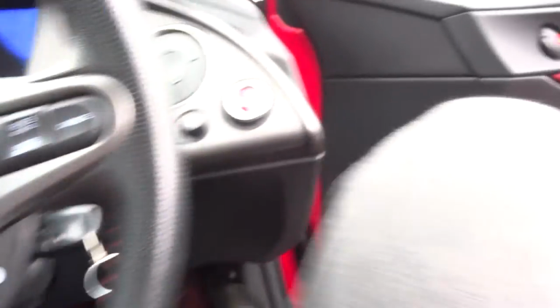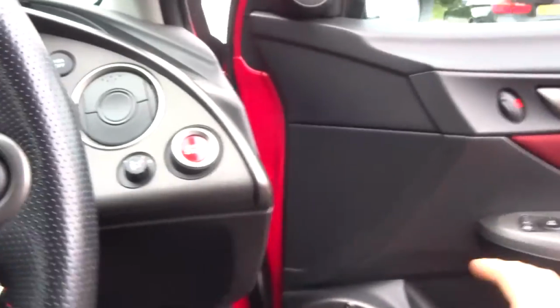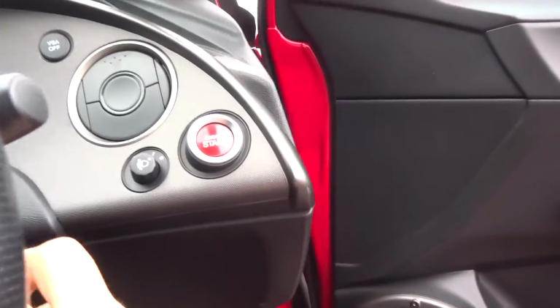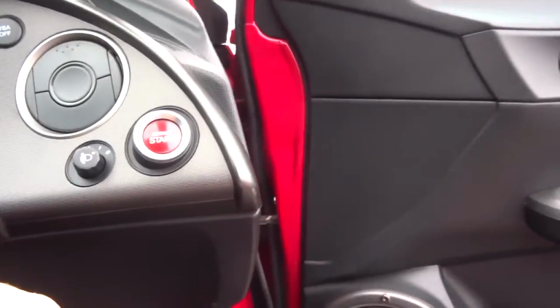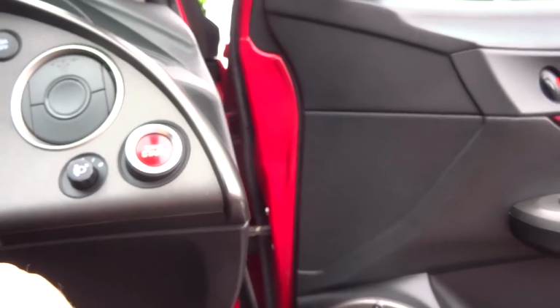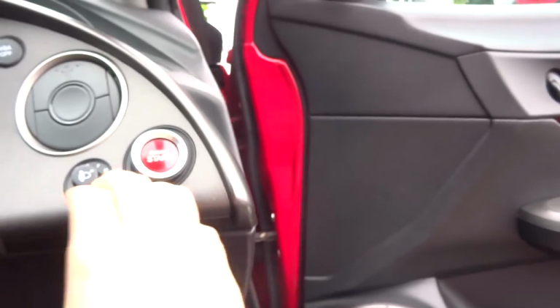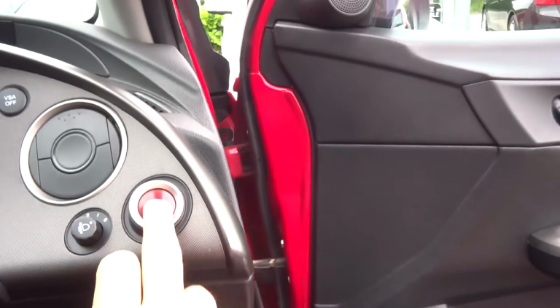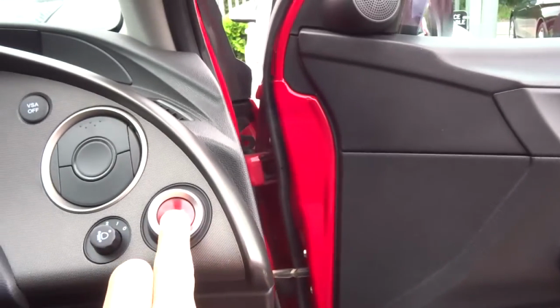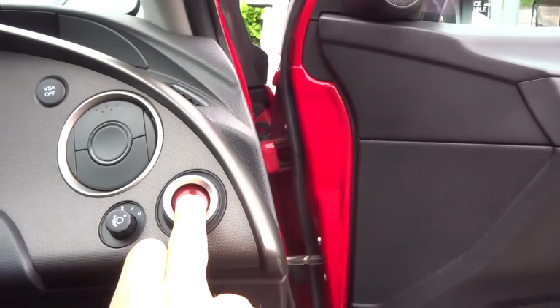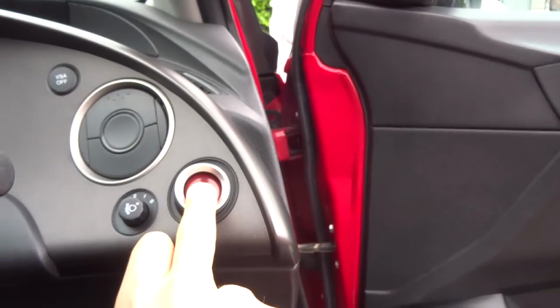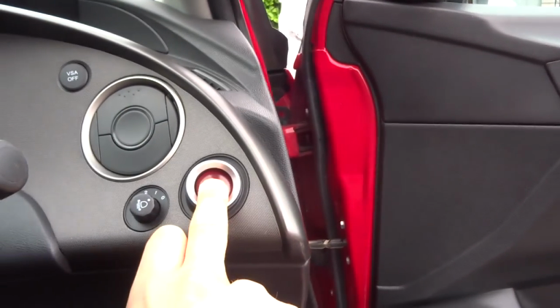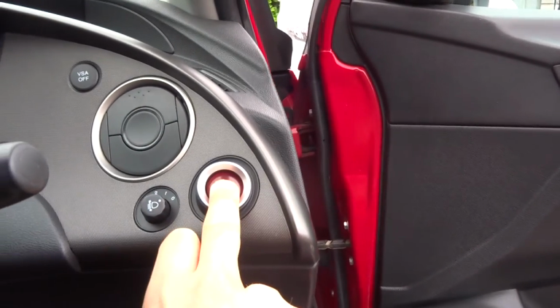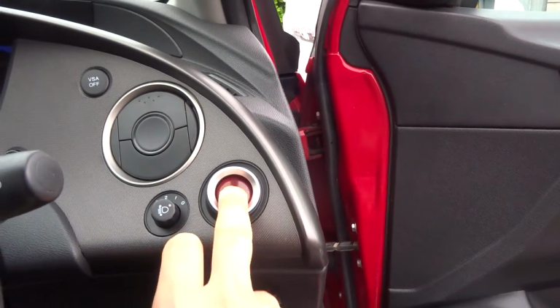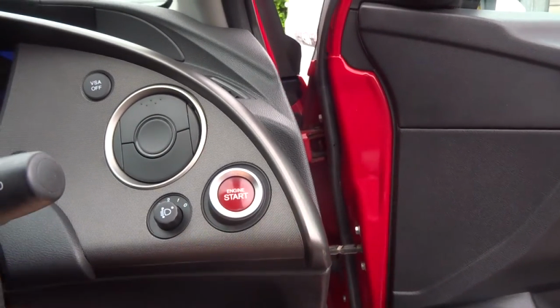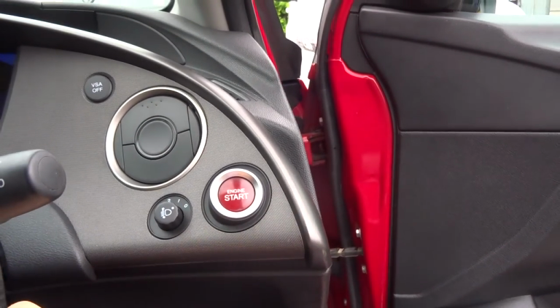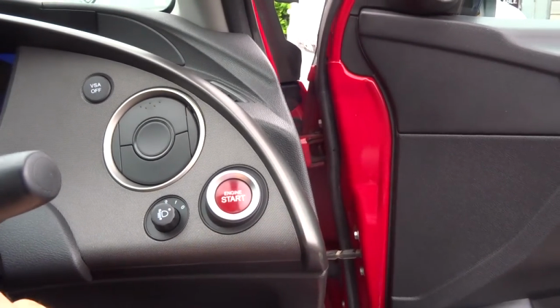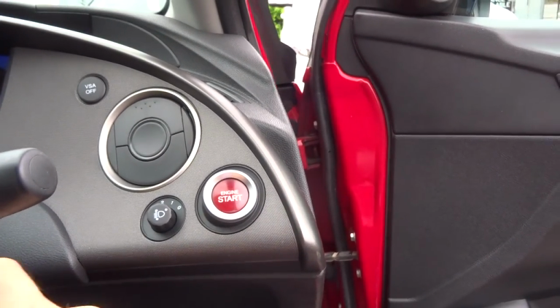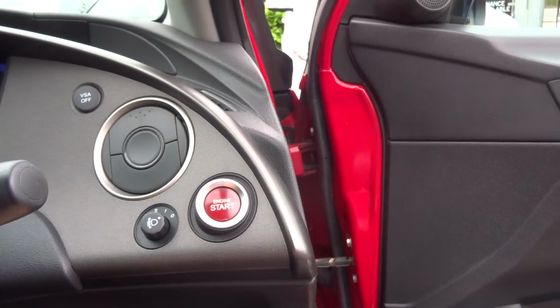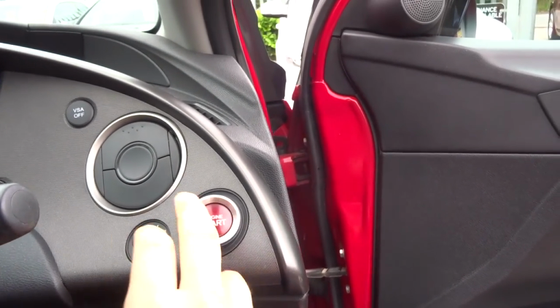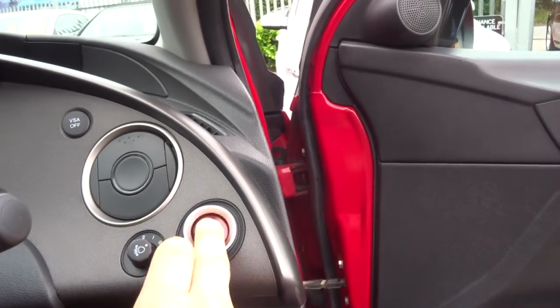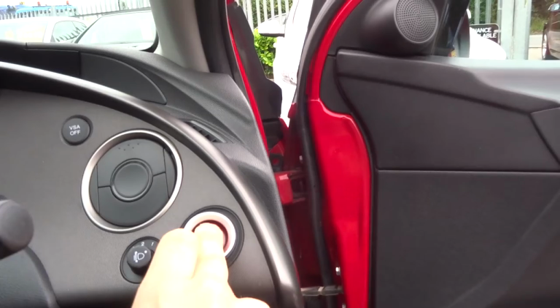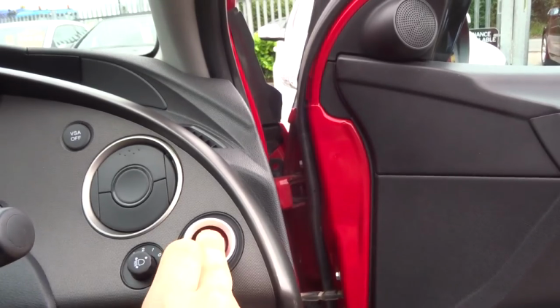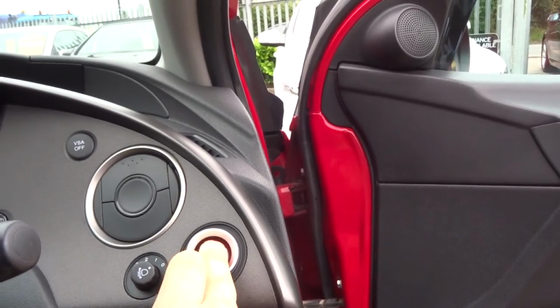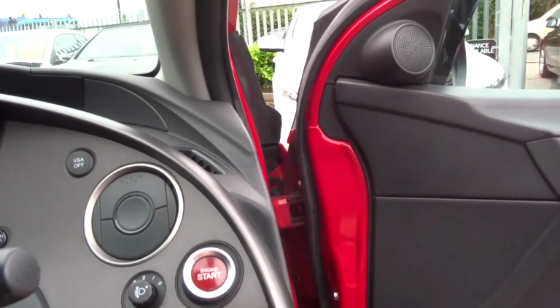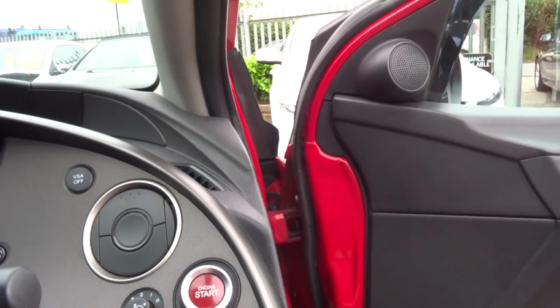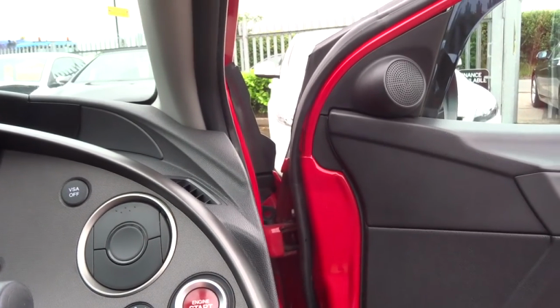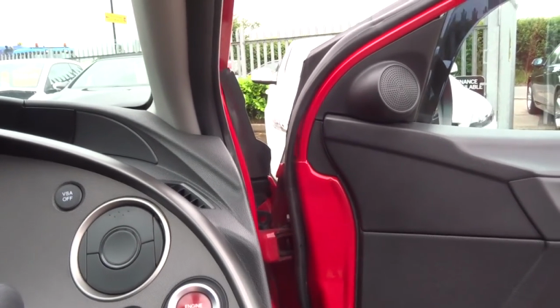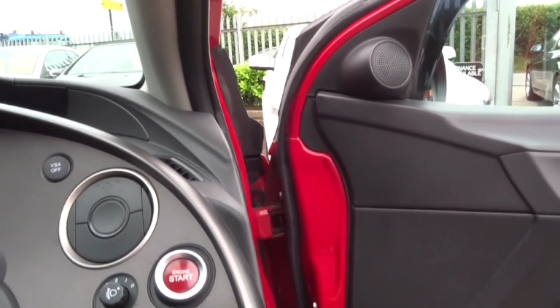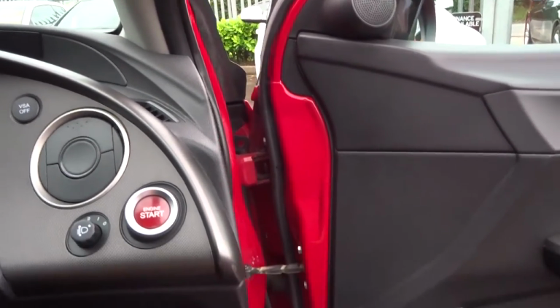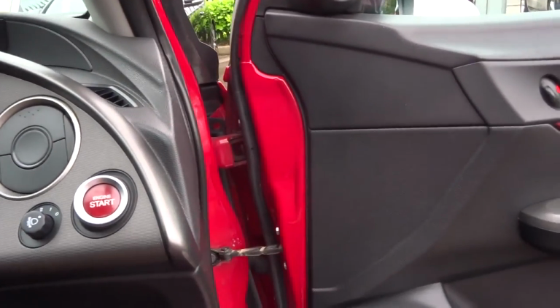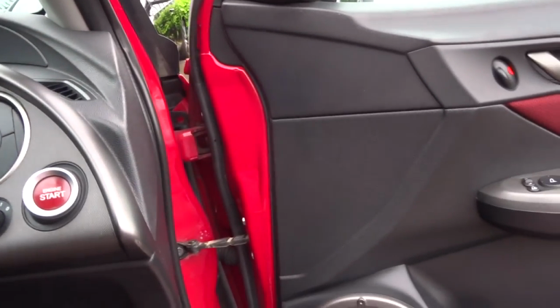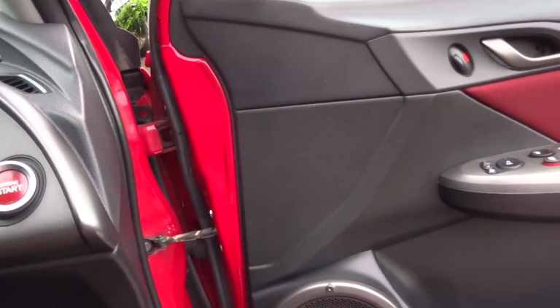We'll start the engine by pressing that button just there. Very nice sounding engine indeed.